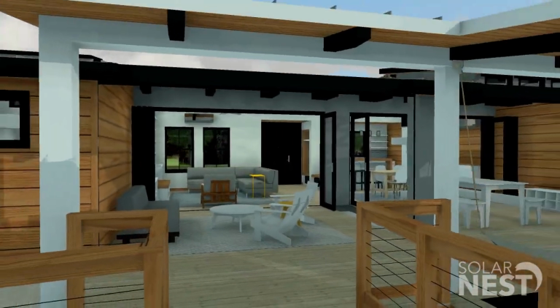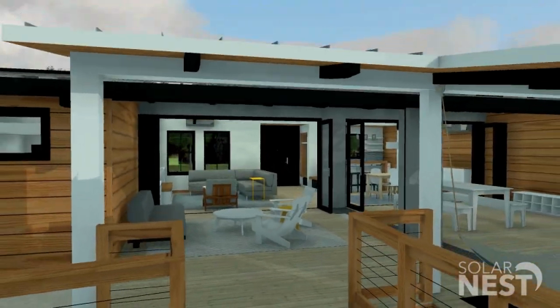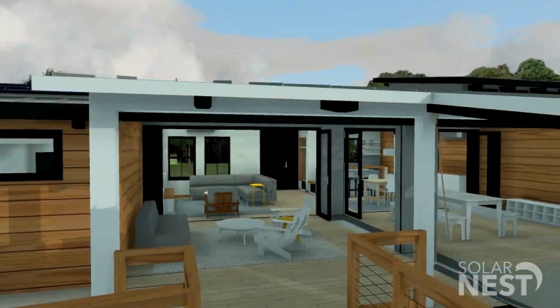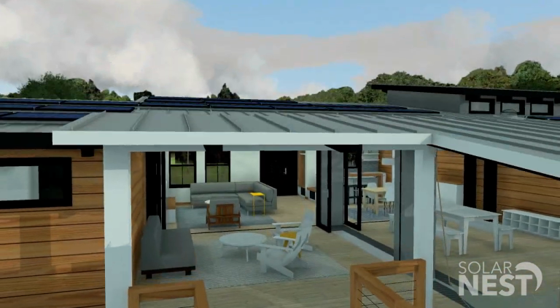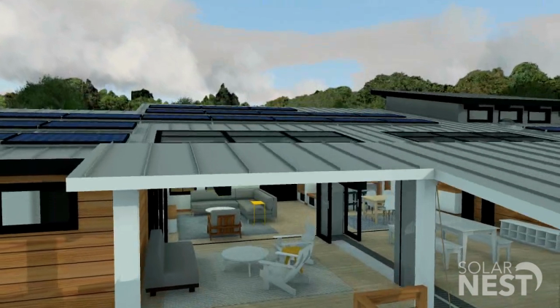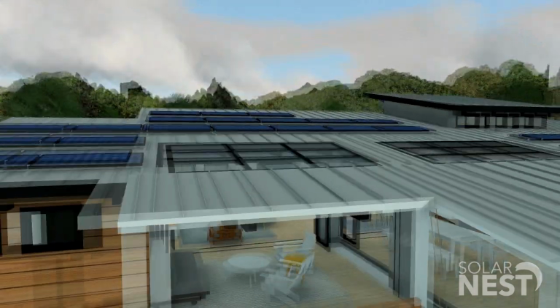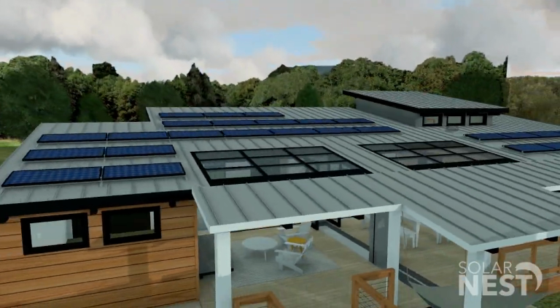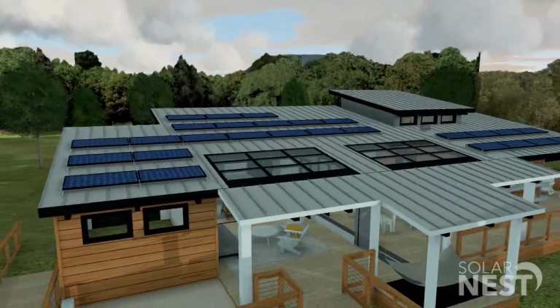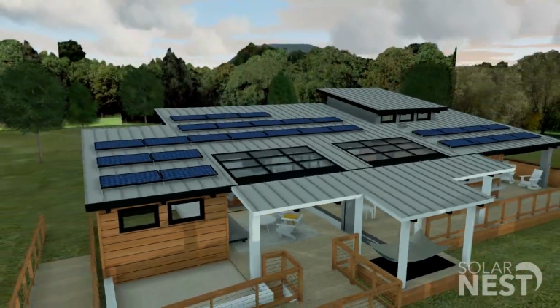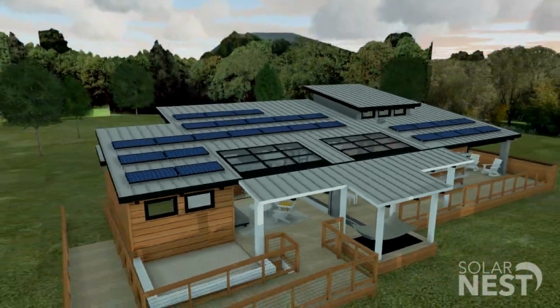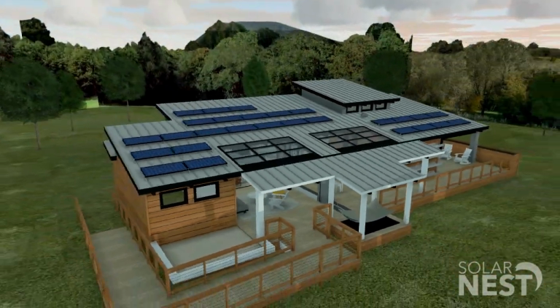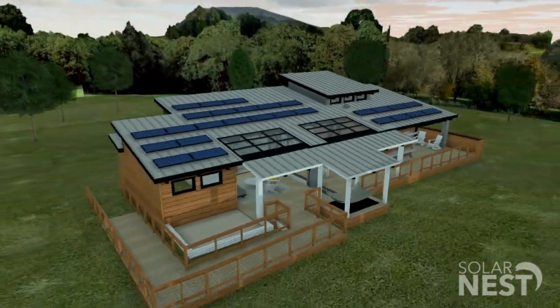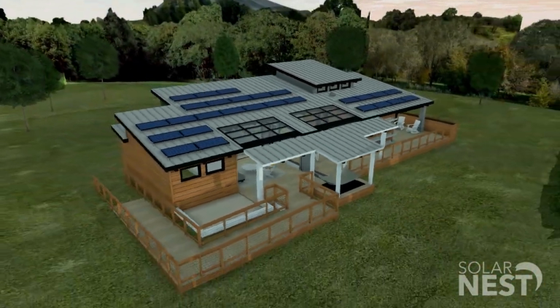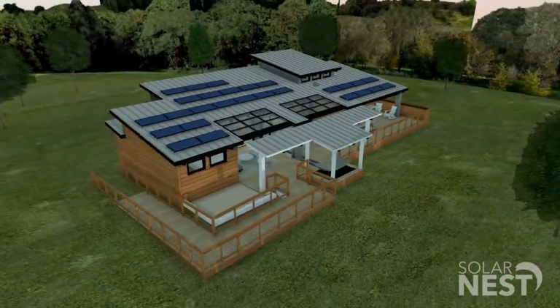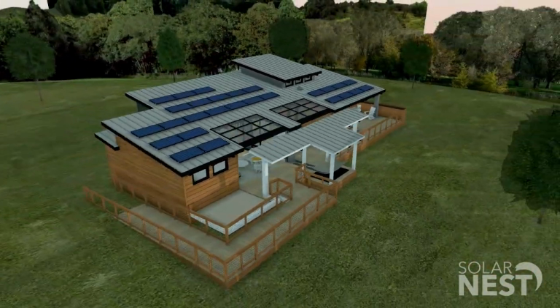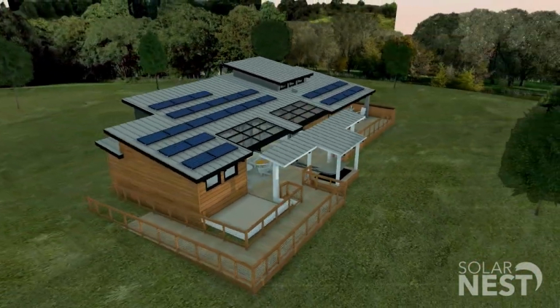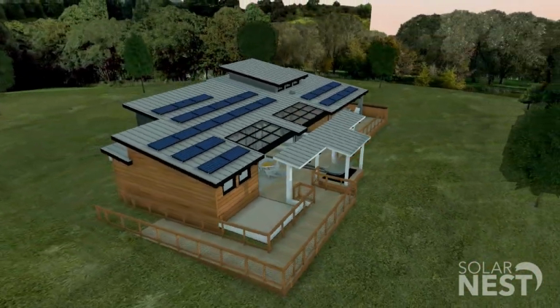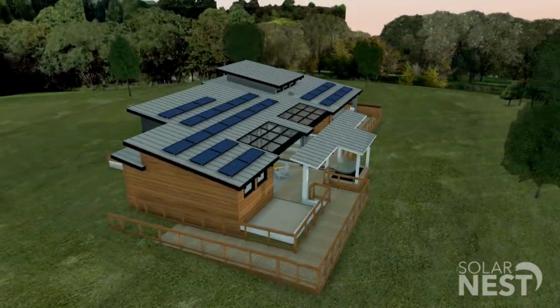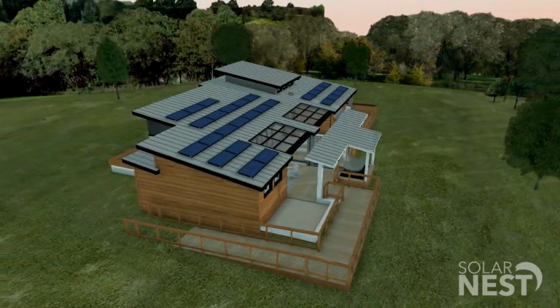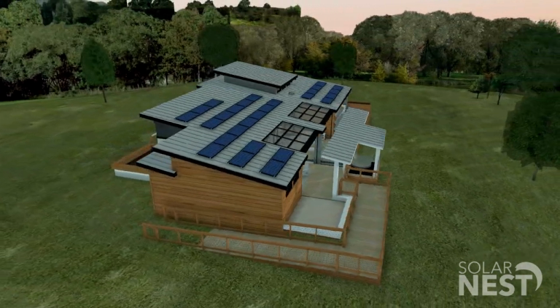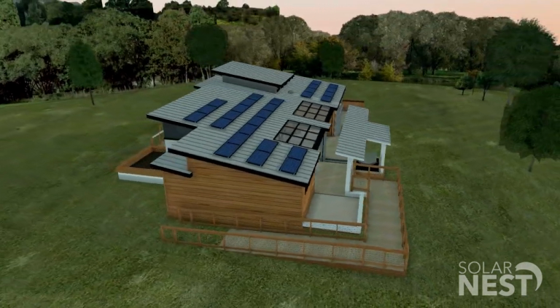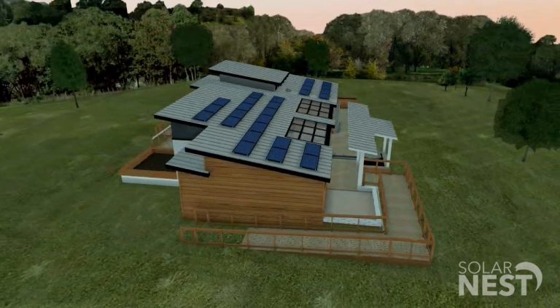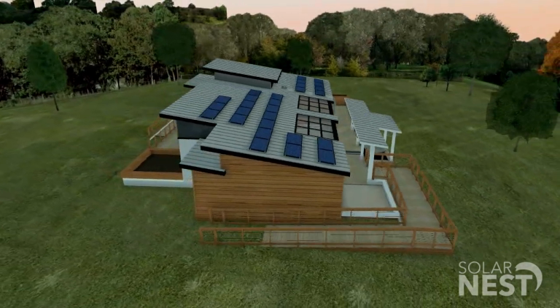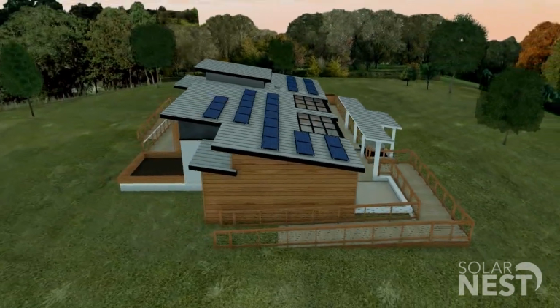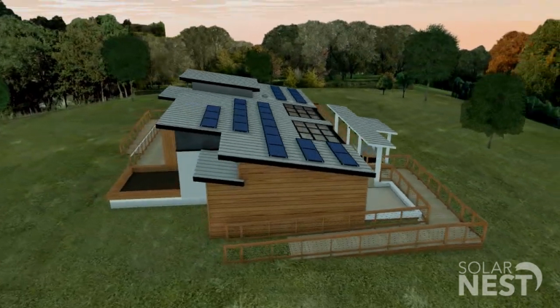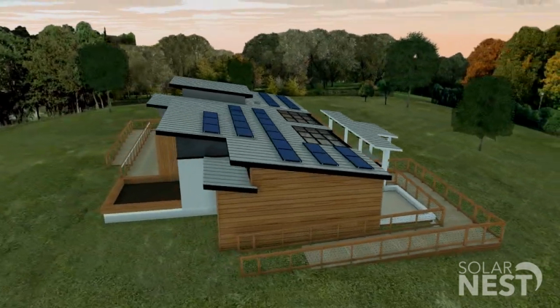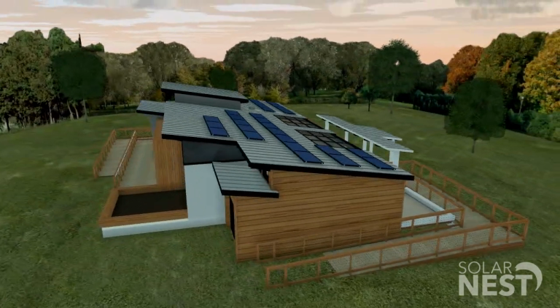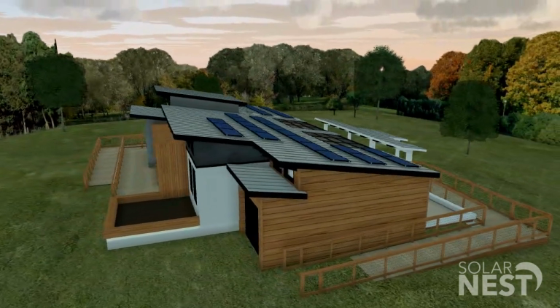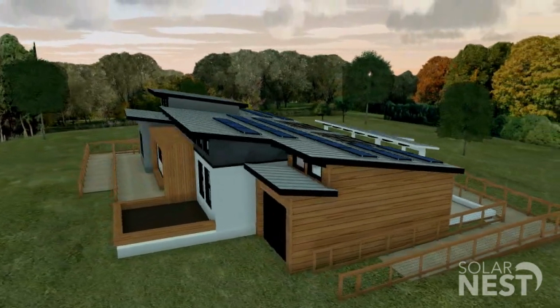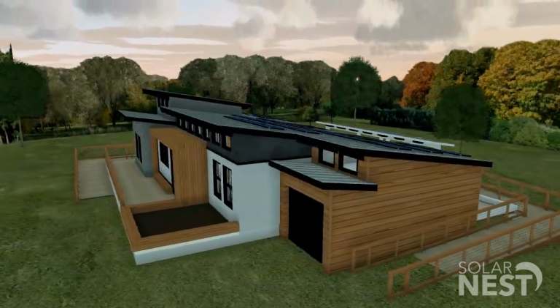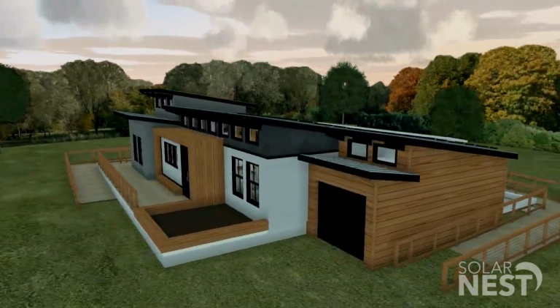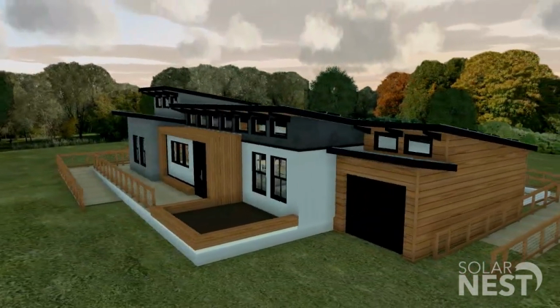The accordion doors are installed throughout the grand space and provide access to the outdoor area. From a bird's eye view of the Reflect Home, you can see our solar panels and pergola, both of which provide vital energy for the home.